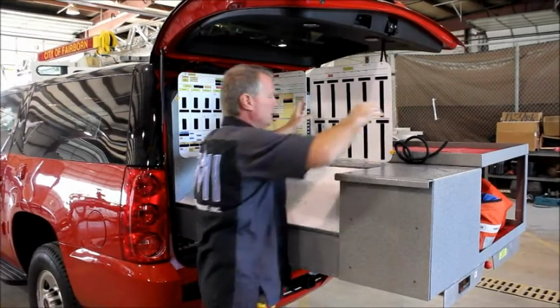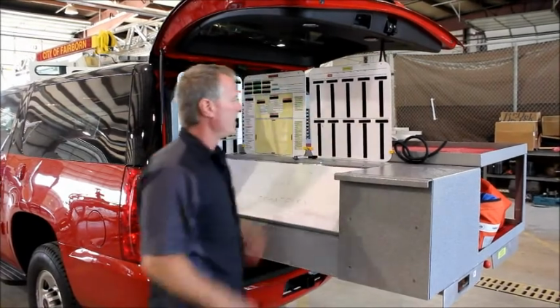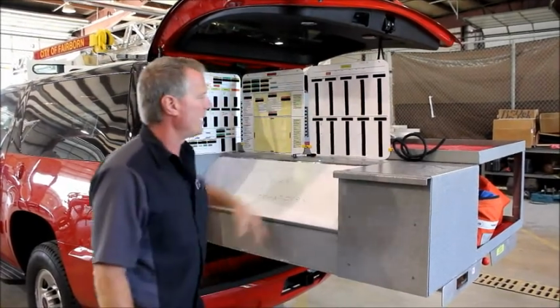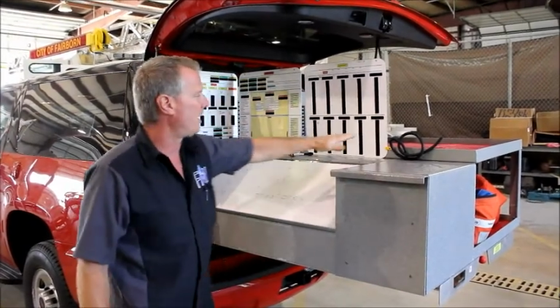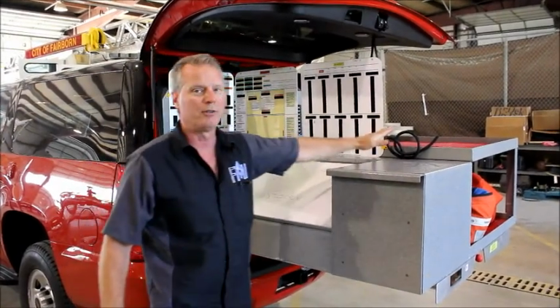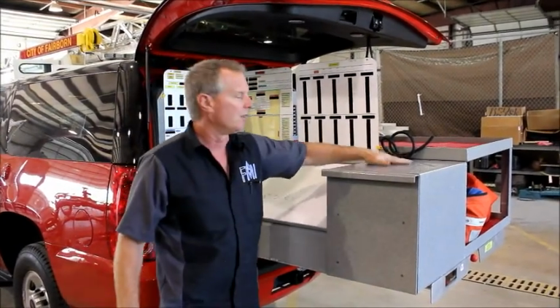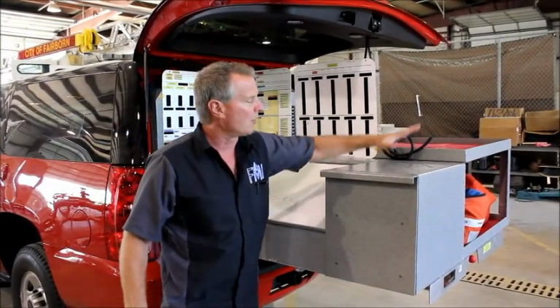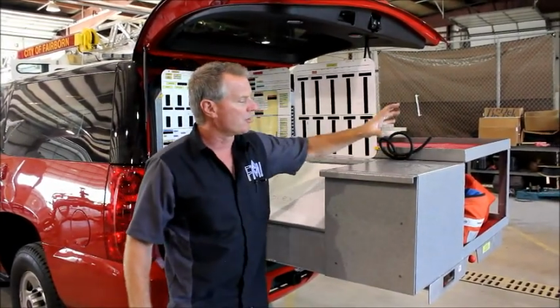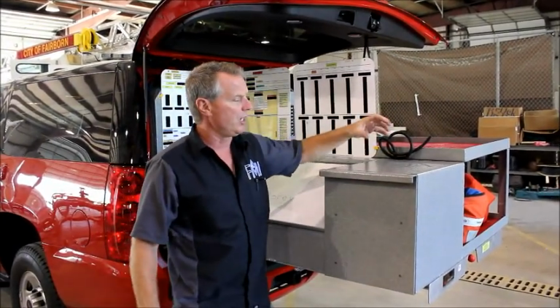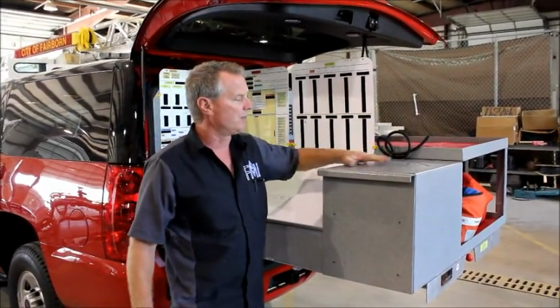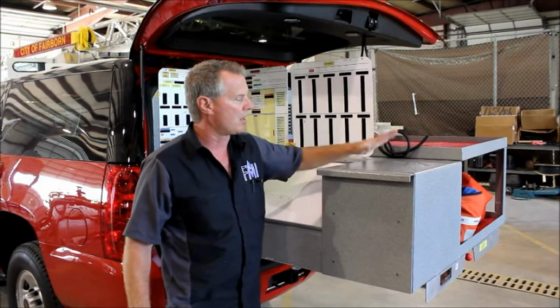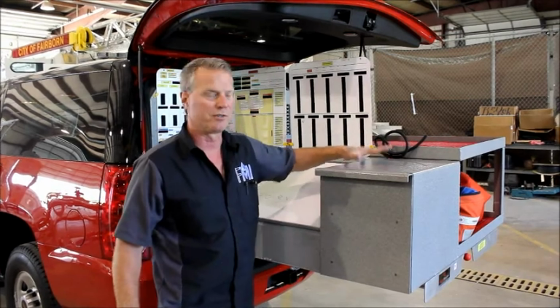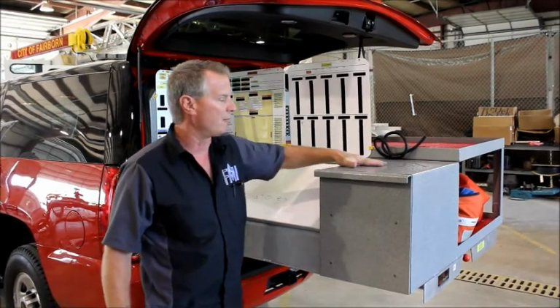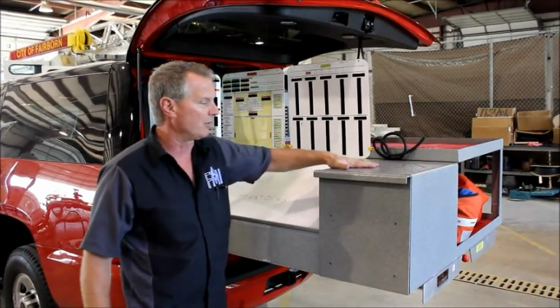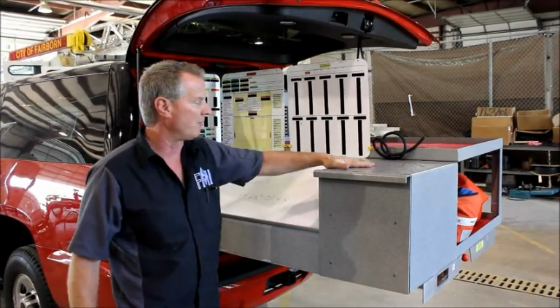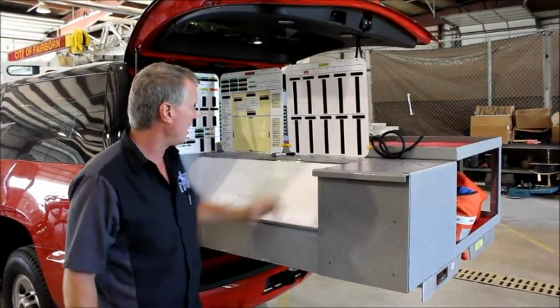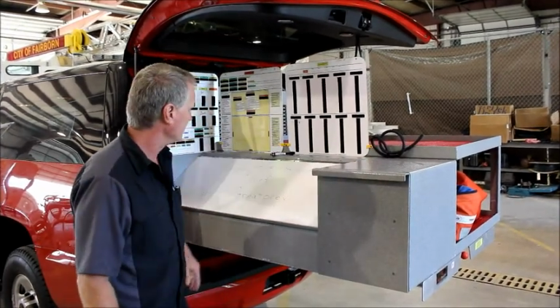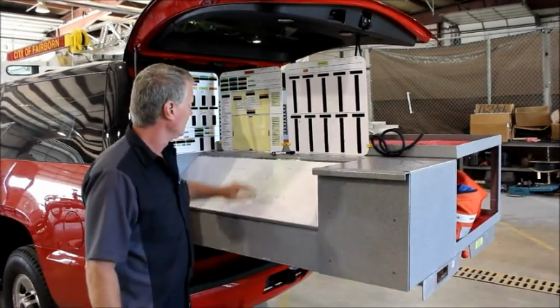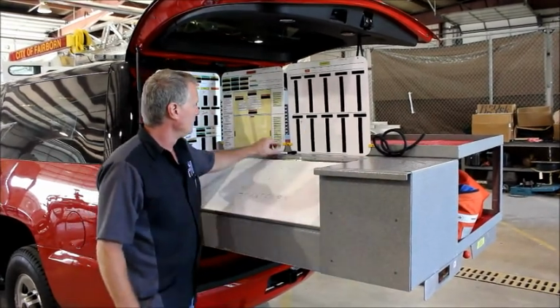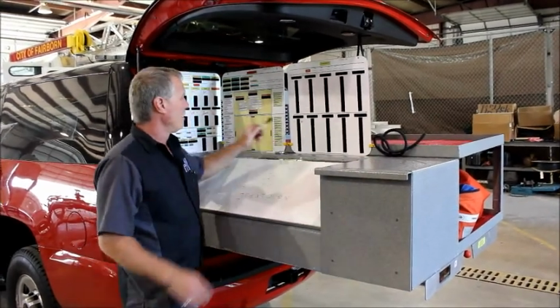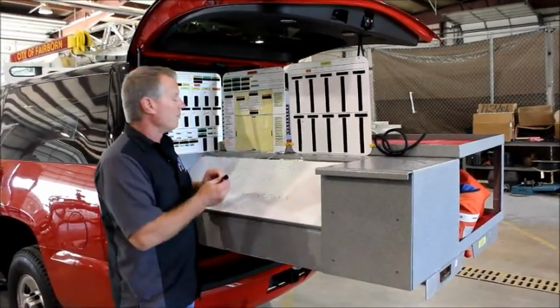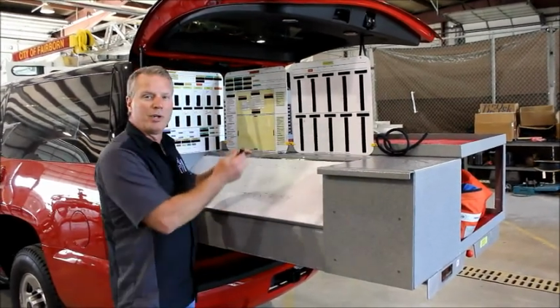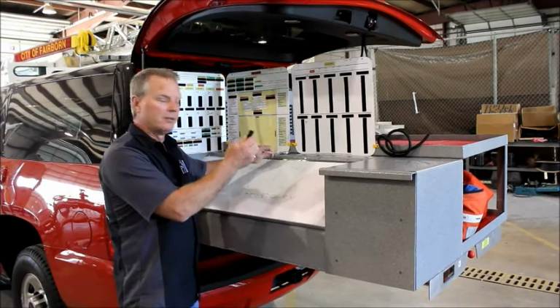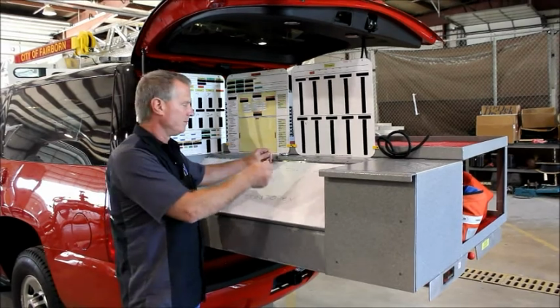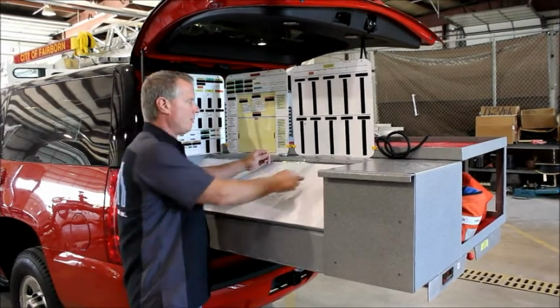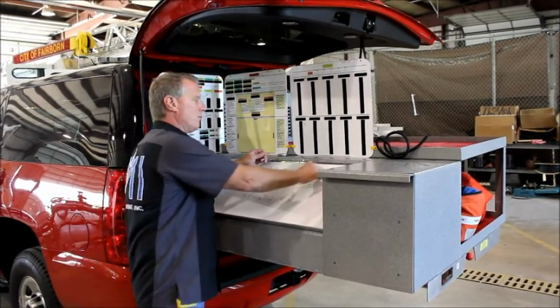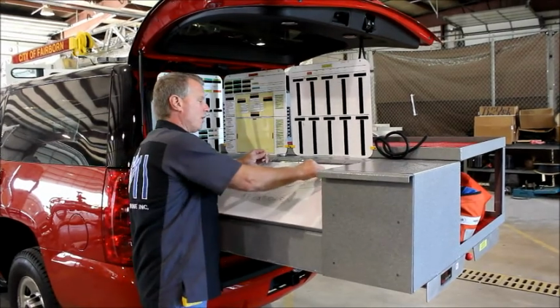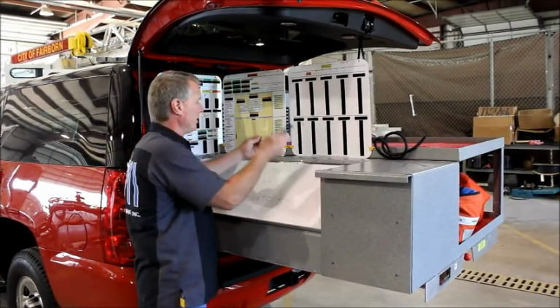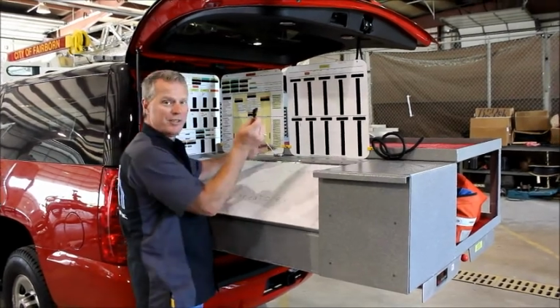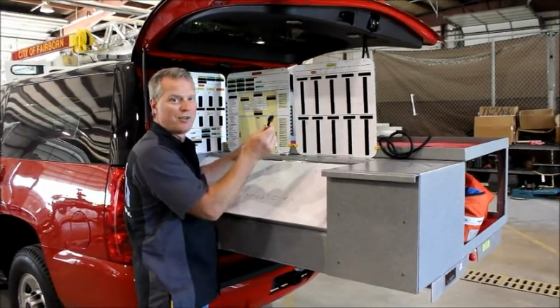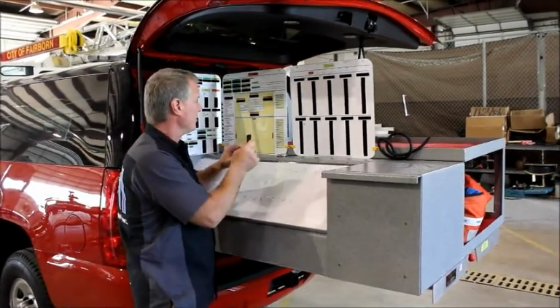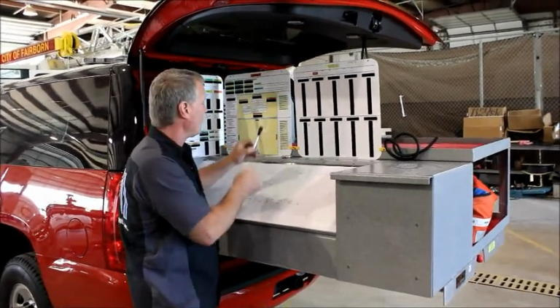We went ahead and ran some power — there's going to be a bunch of radio heads and monitors and stuff mounted on top of the filing cabinet. We also put a dry erase board marker on a lanyard so they've always got one.